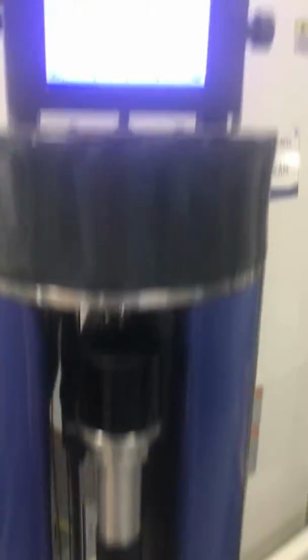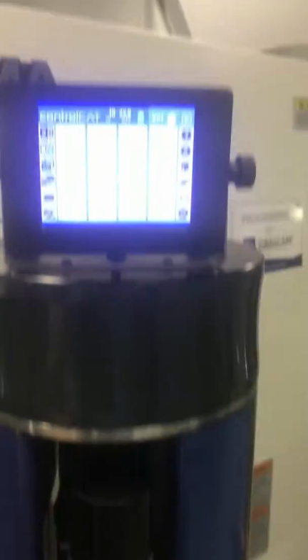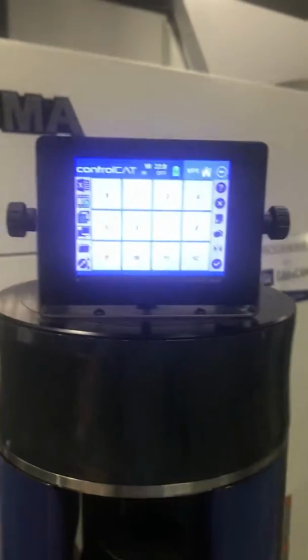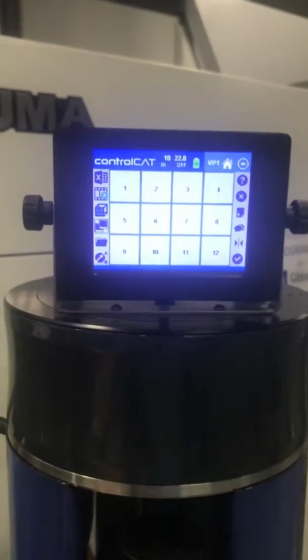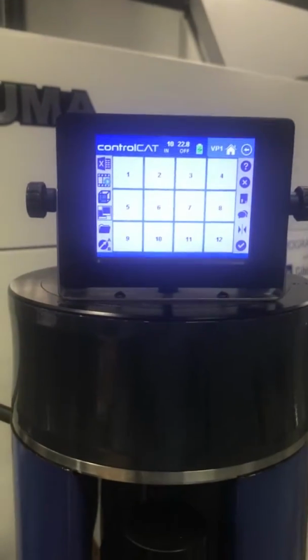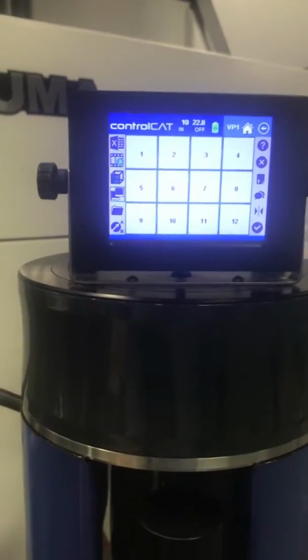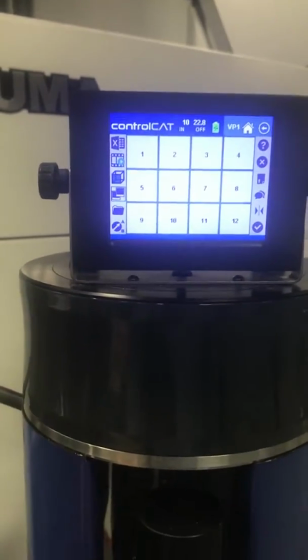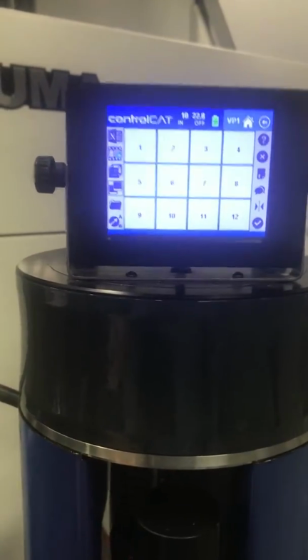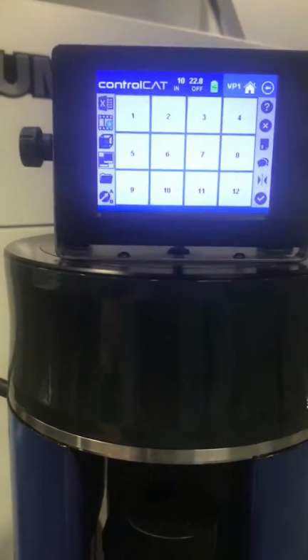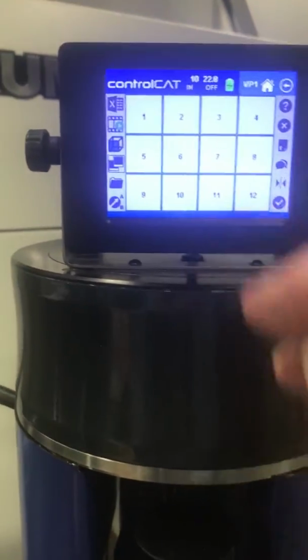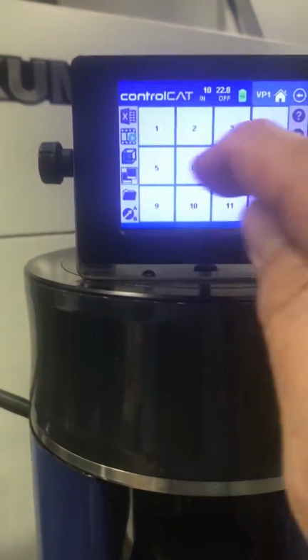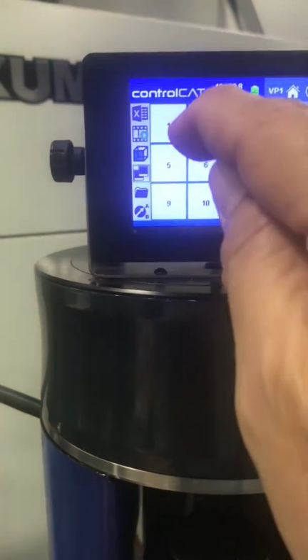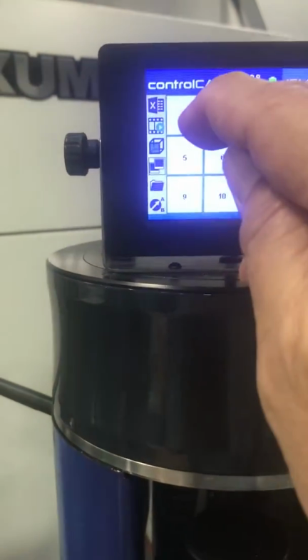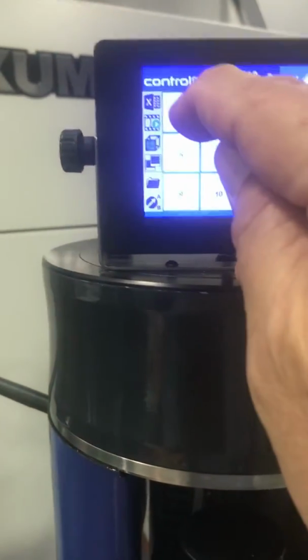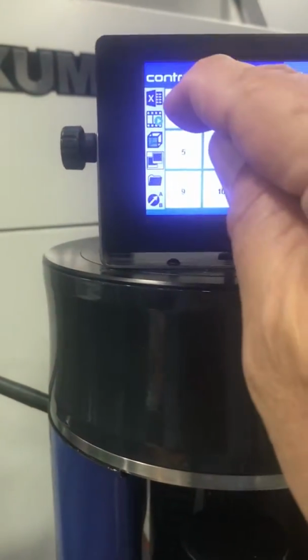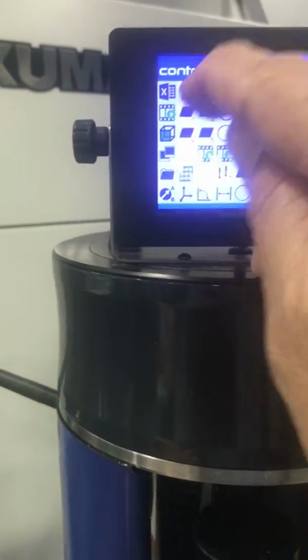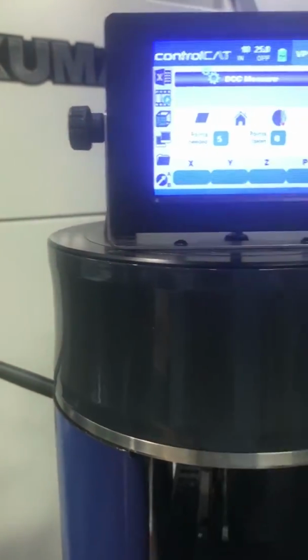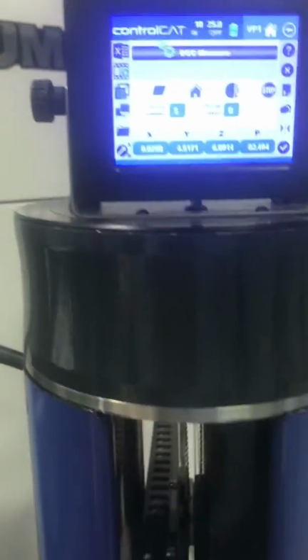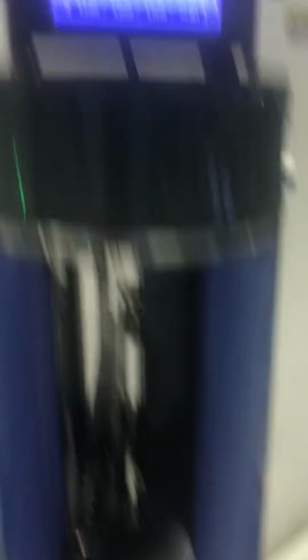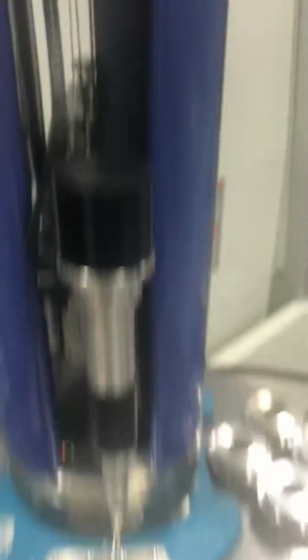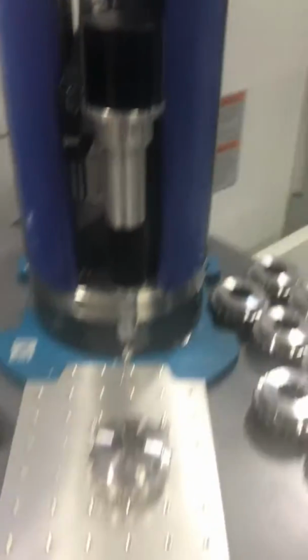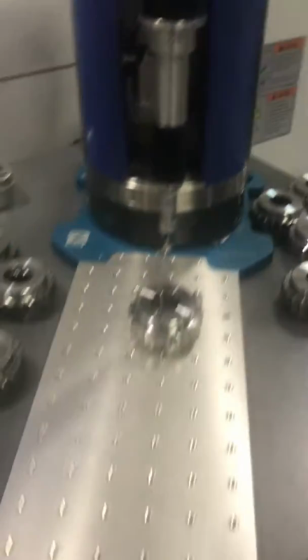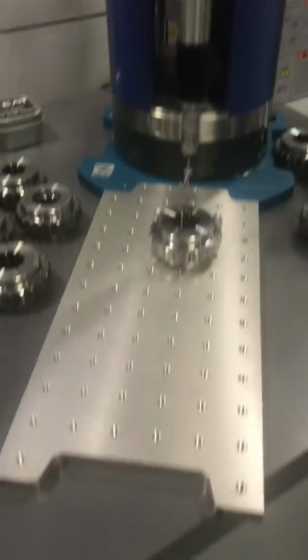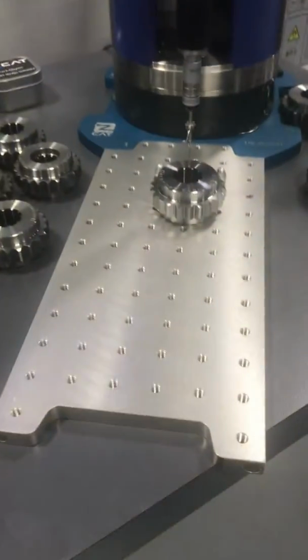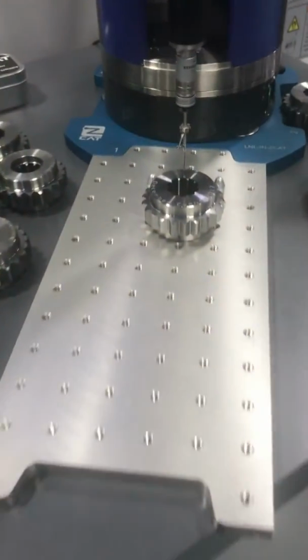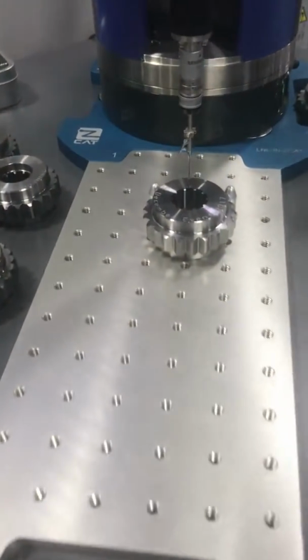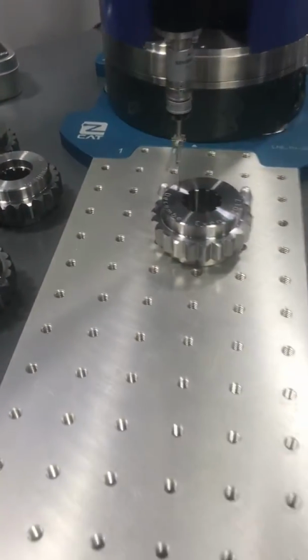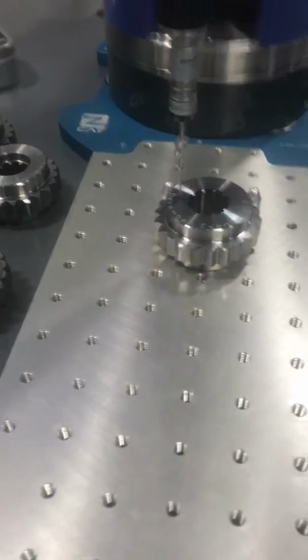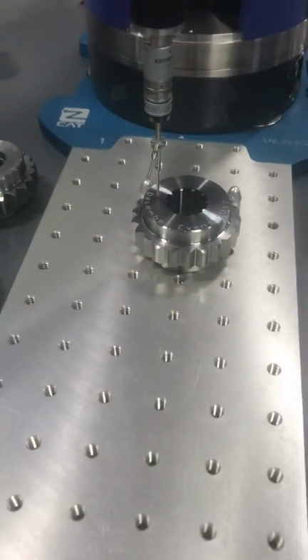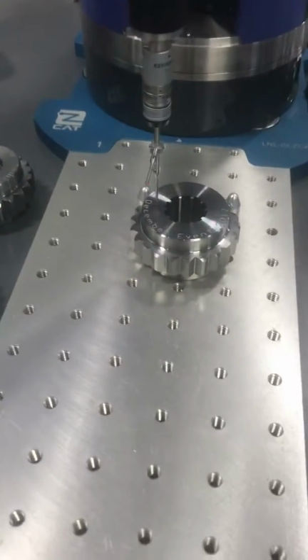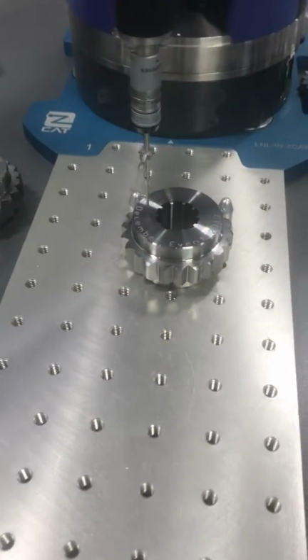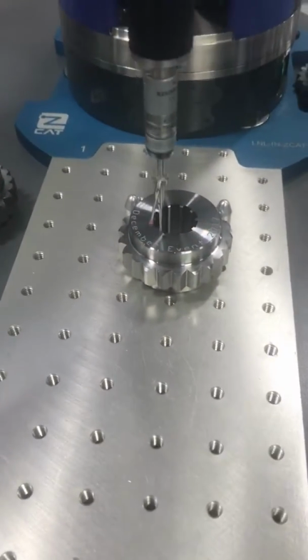We have some pre-programmed programs in ControlCat — in this case, number one. I will touch number one, and it will go down and start measuring the part.